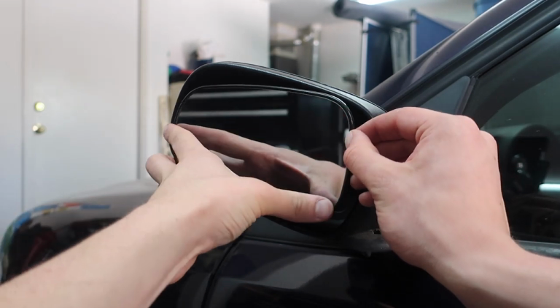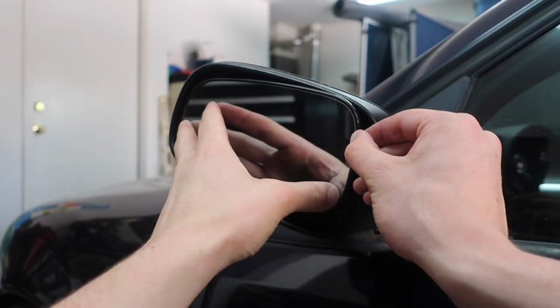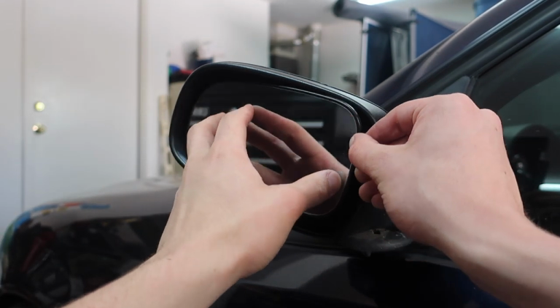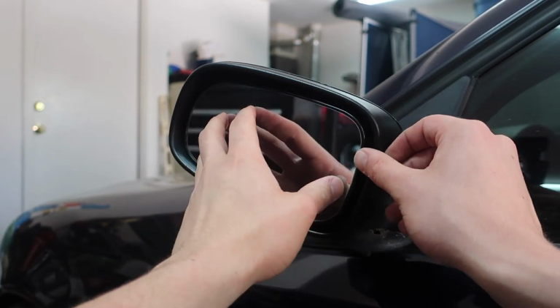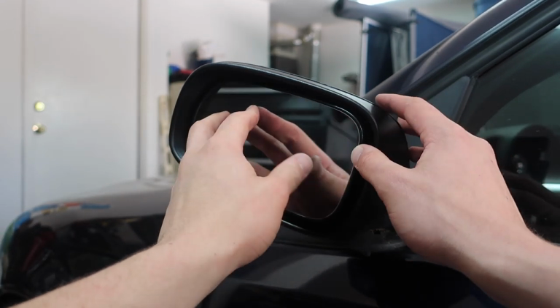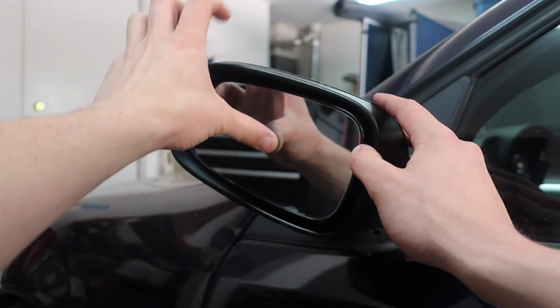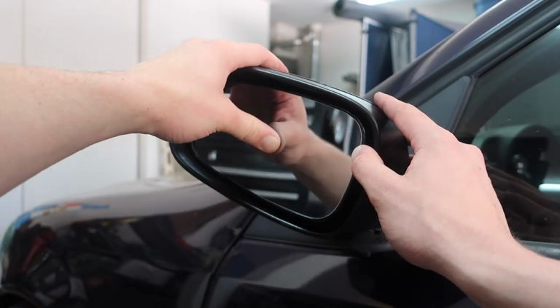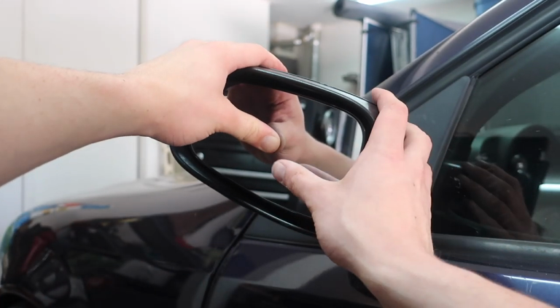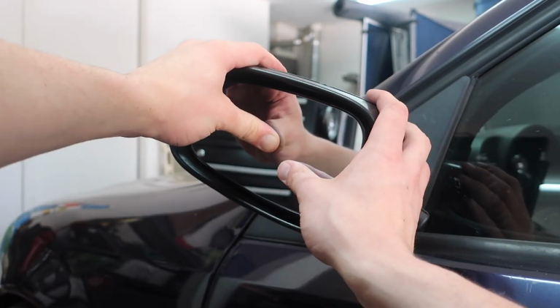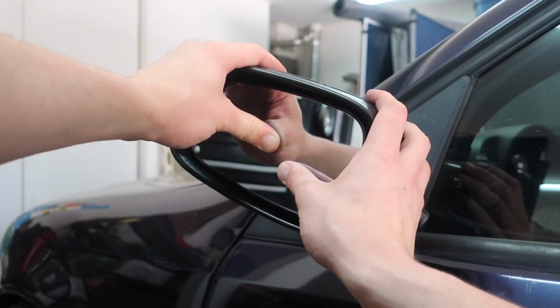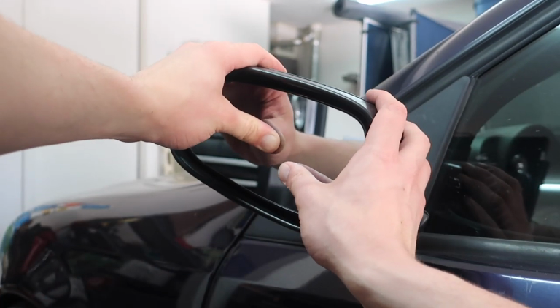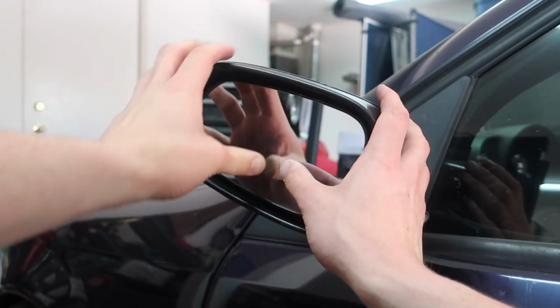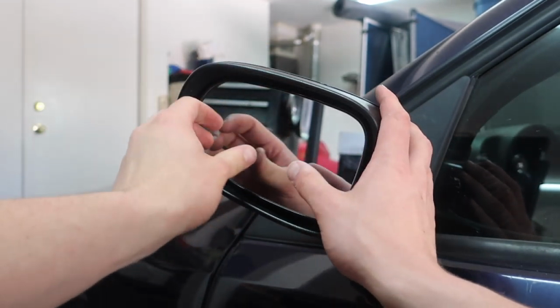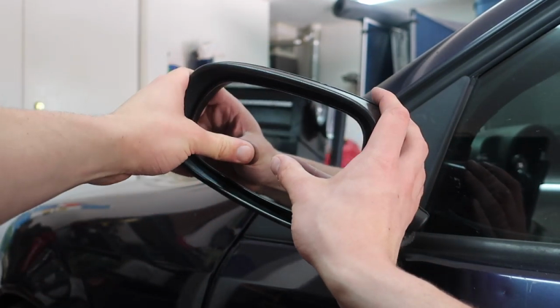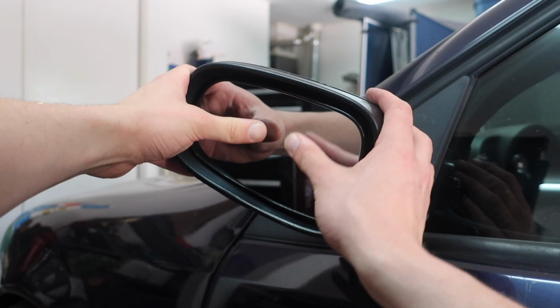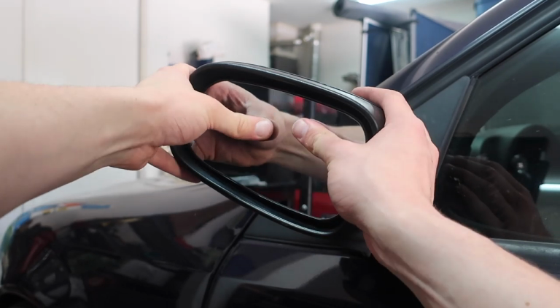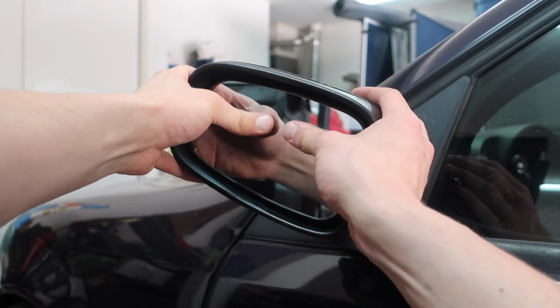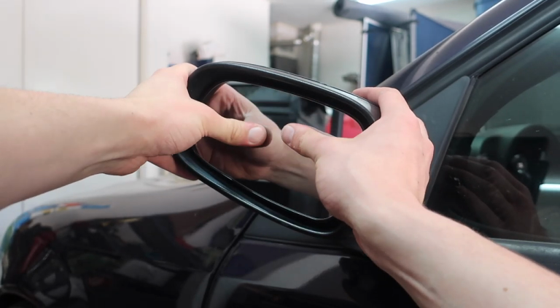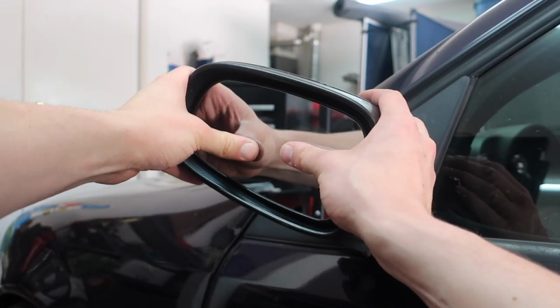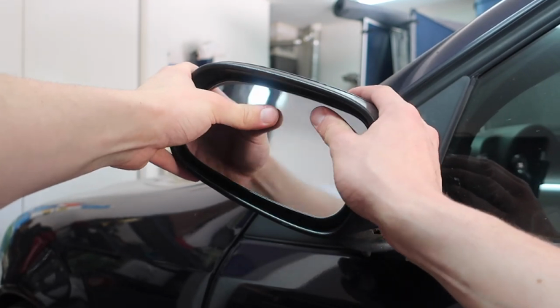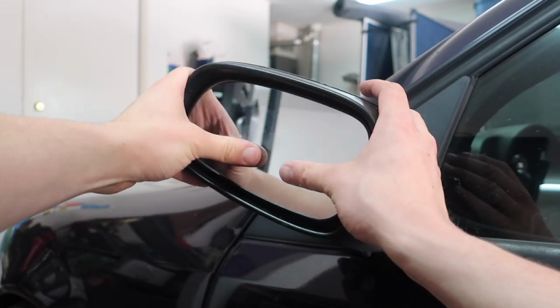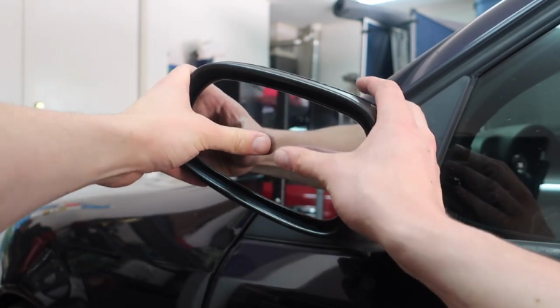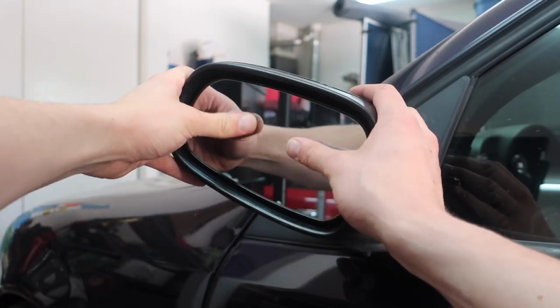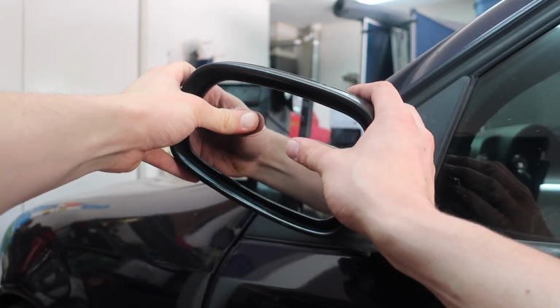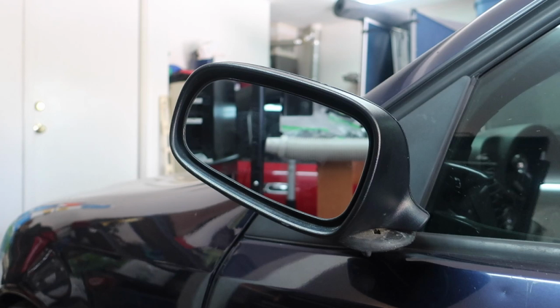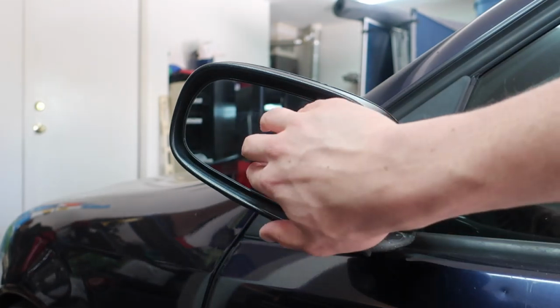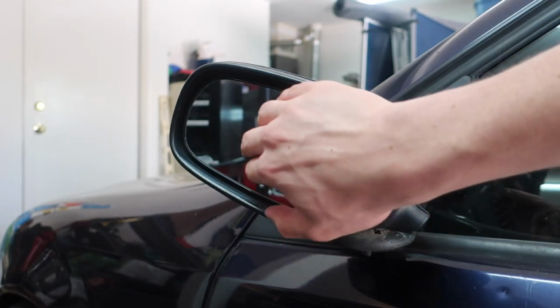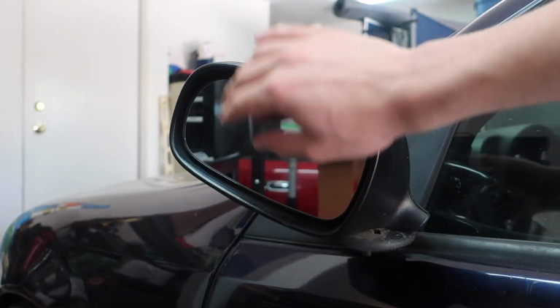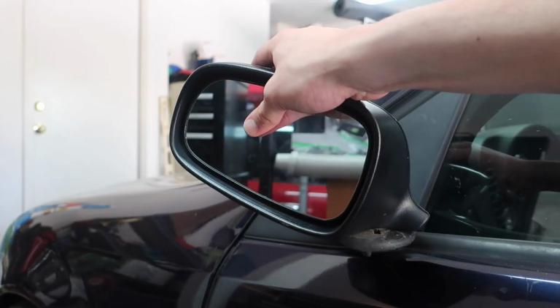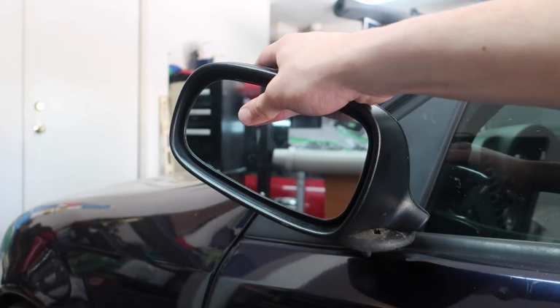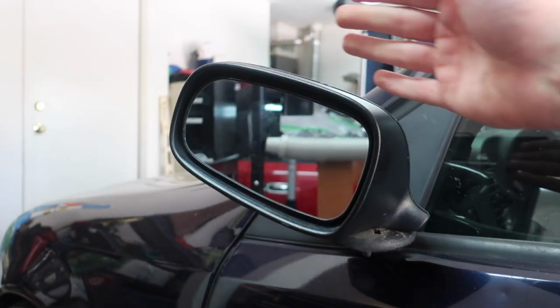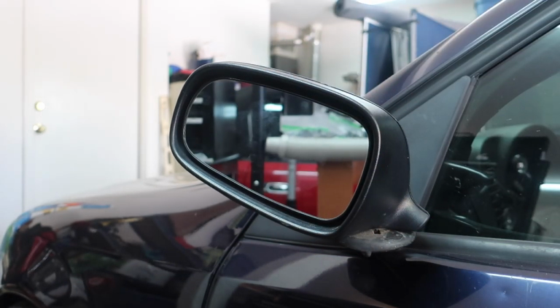Kind of rotate the mirror and there you go — it should just kind of snap into place. There you have it guys.